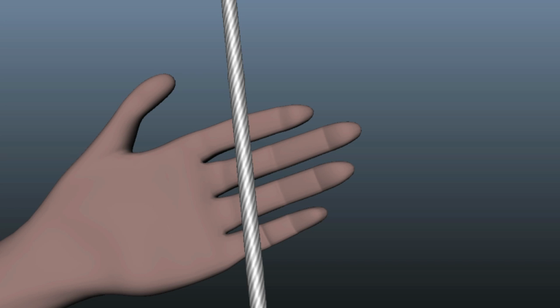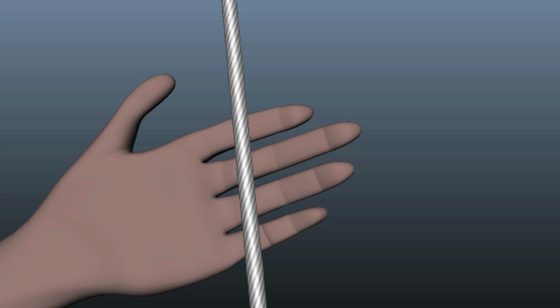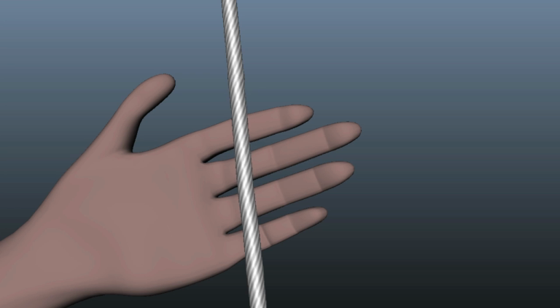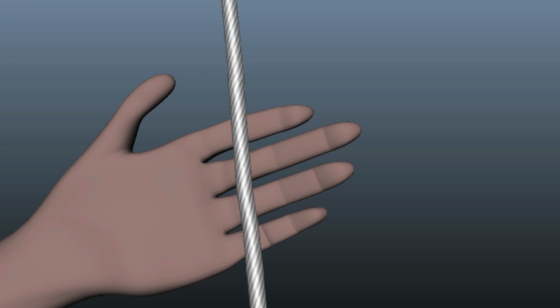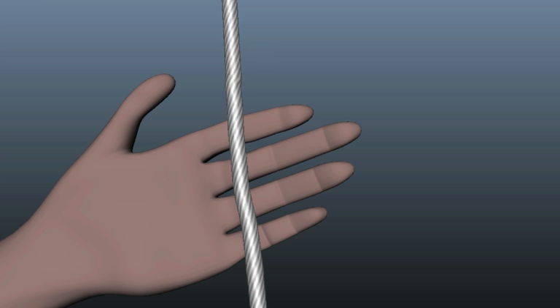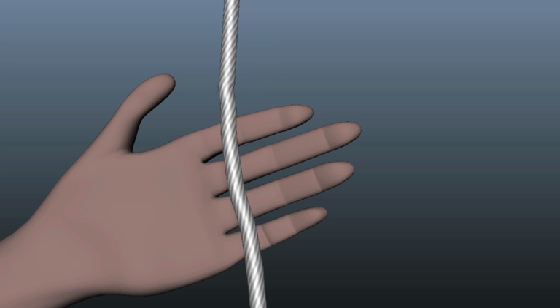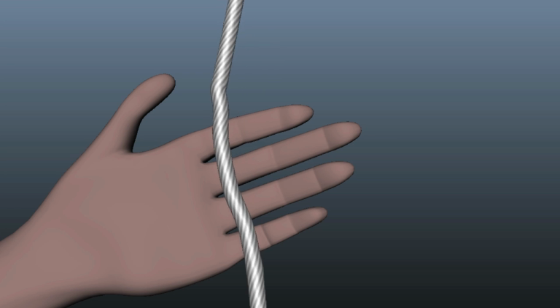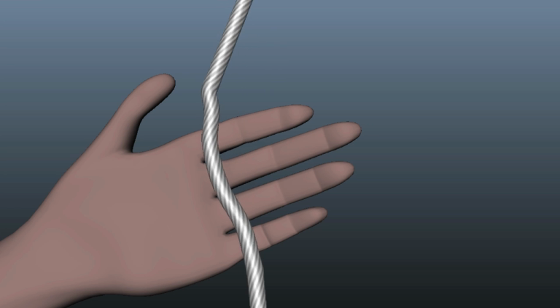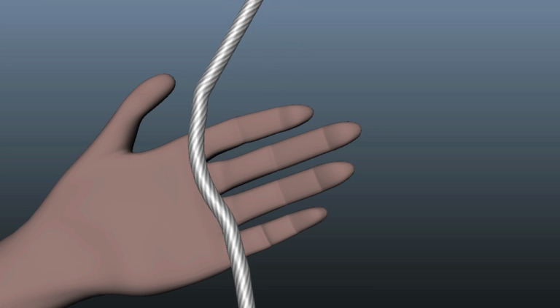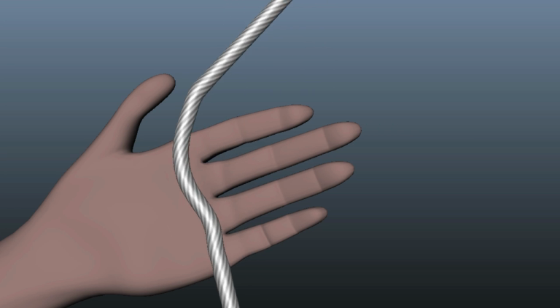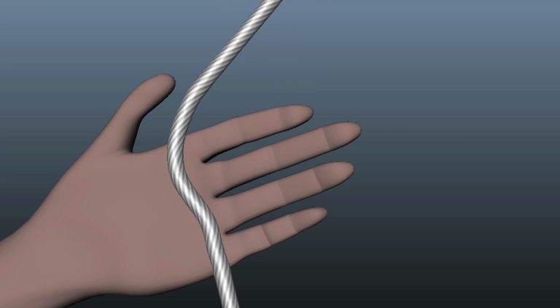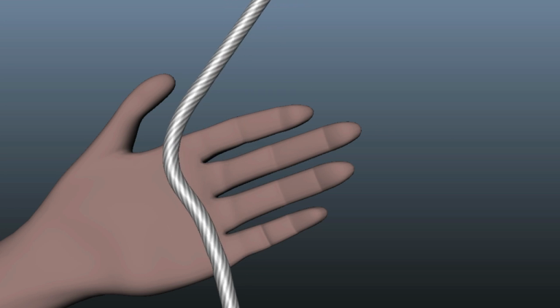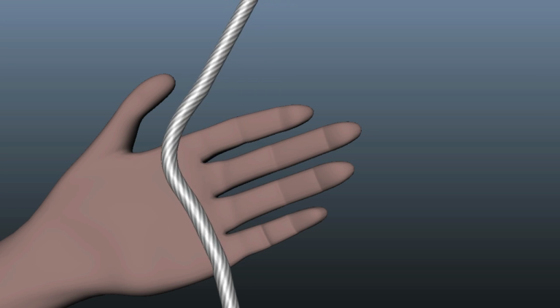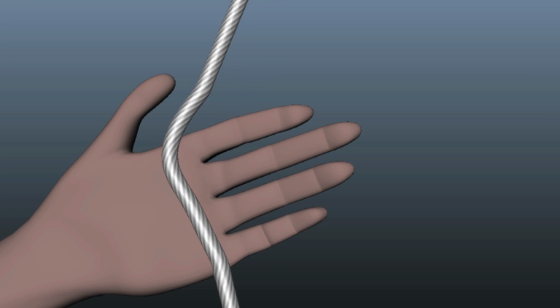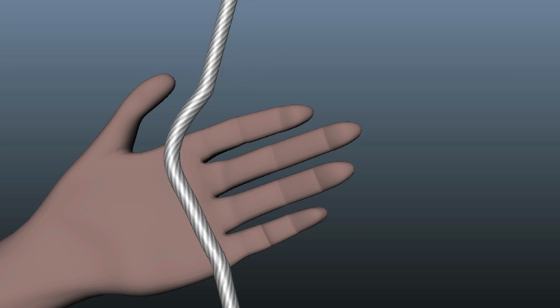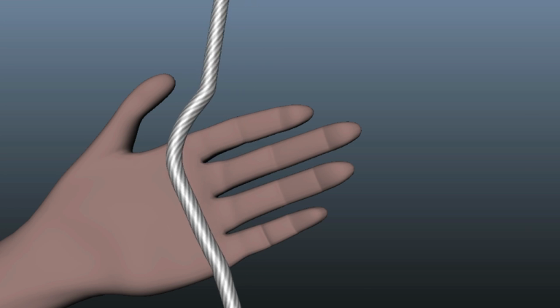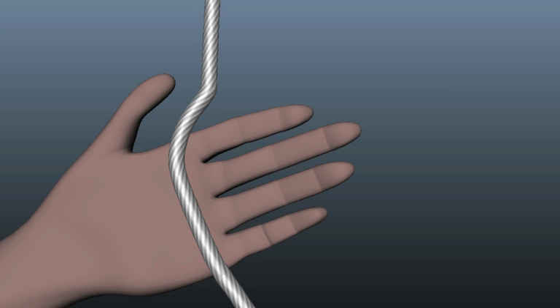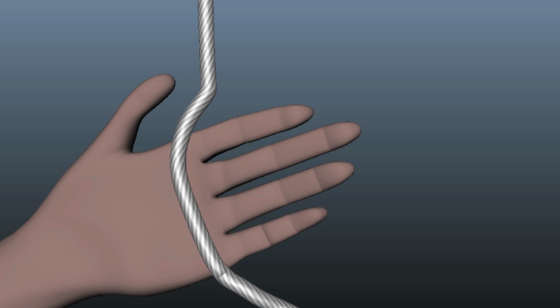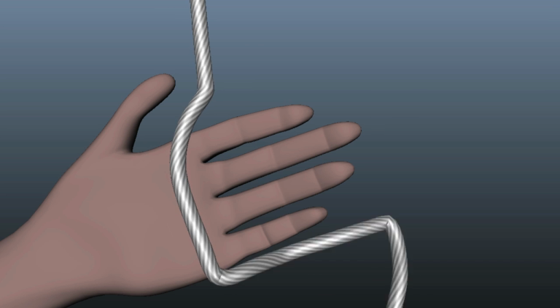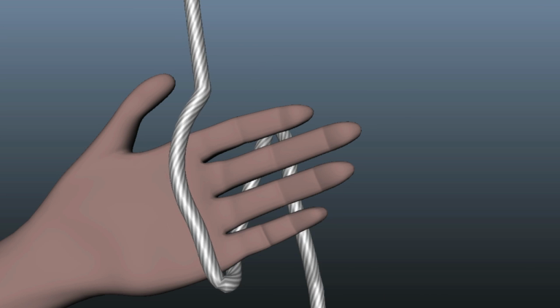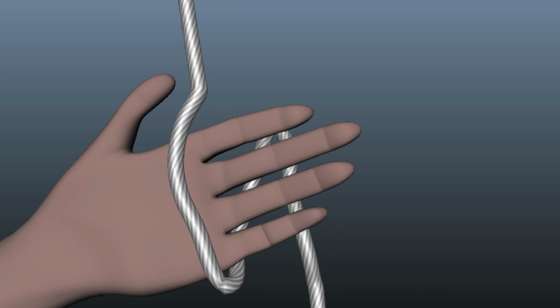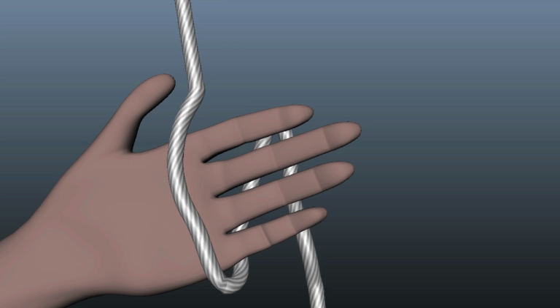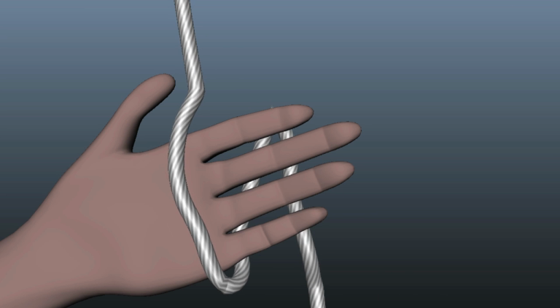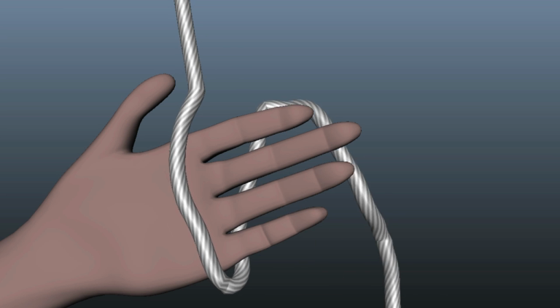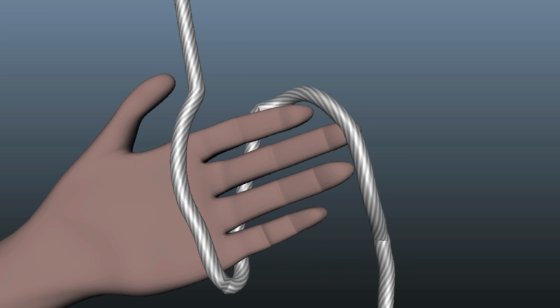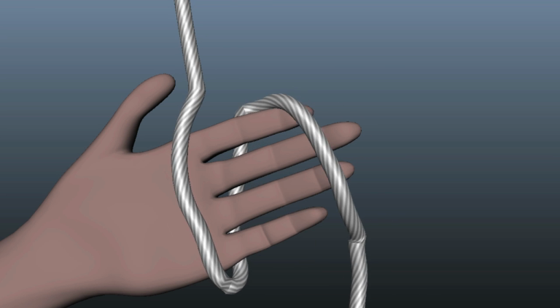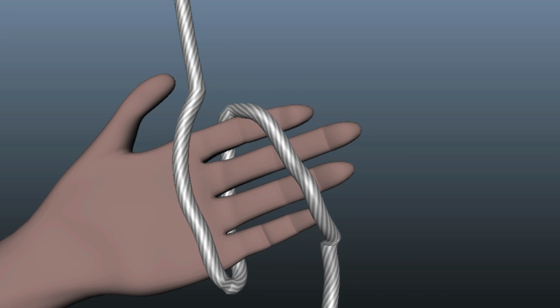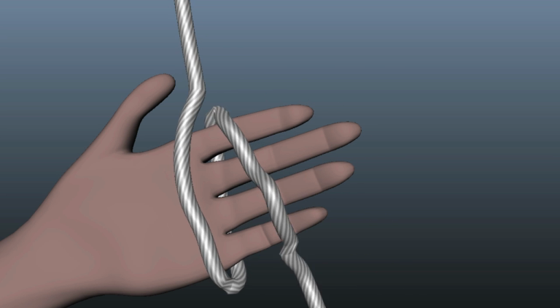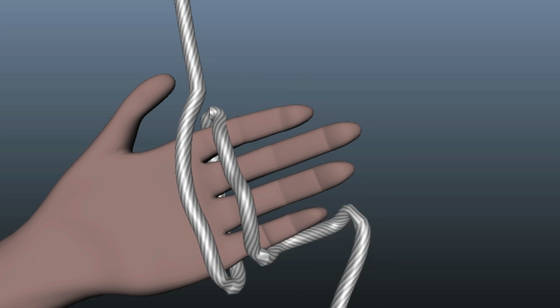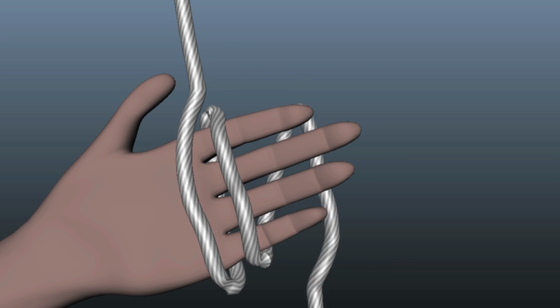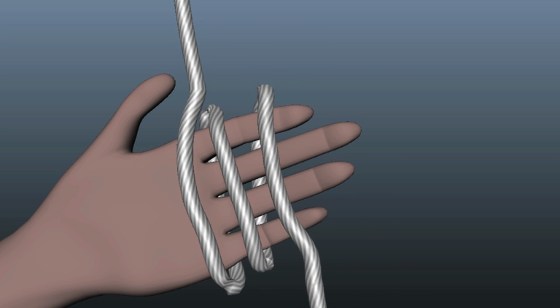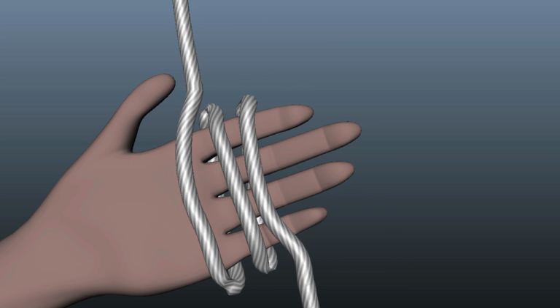To tie the Alpine Butterfly you'll want to cross your length of rope across your hand — not once, not twice, but three times.